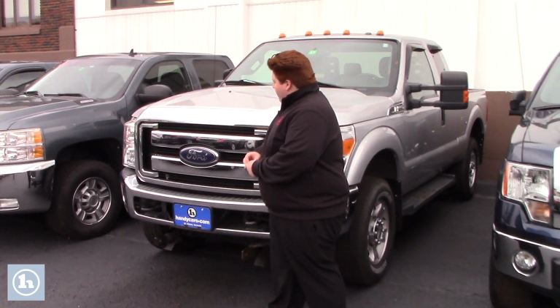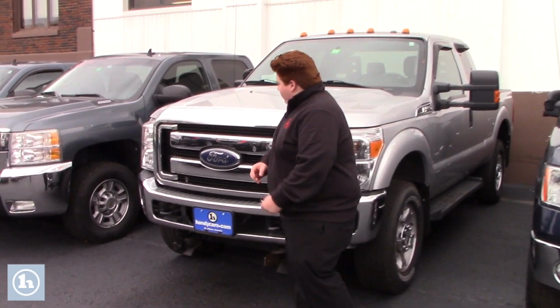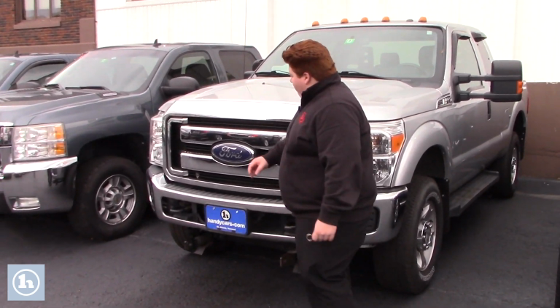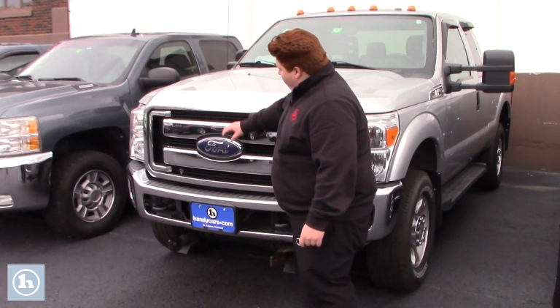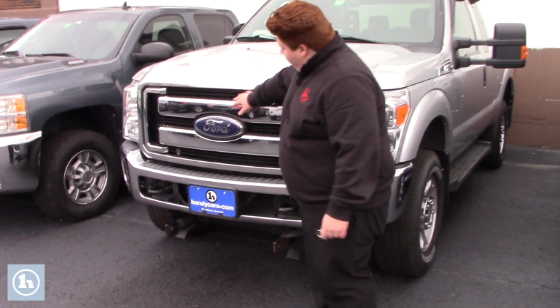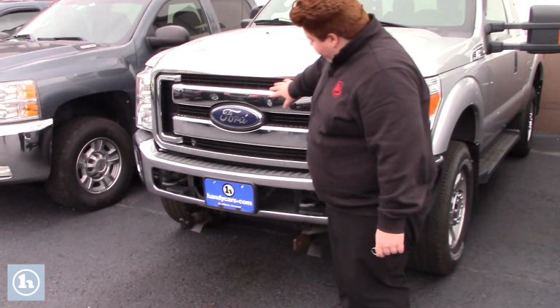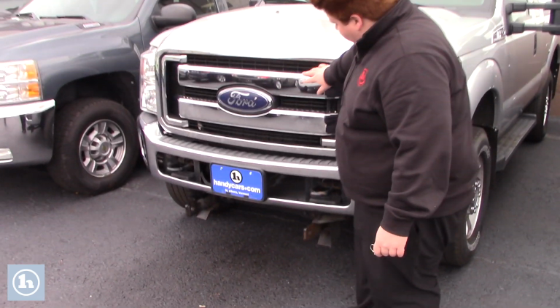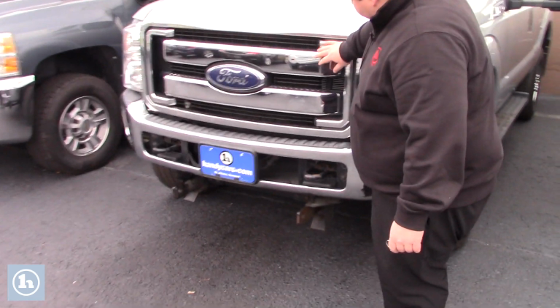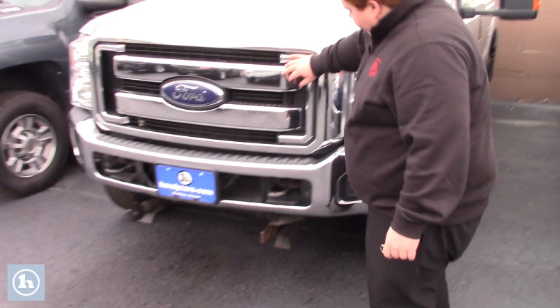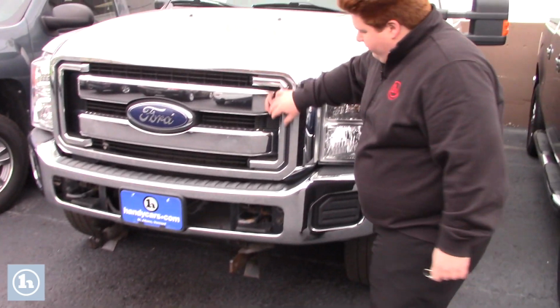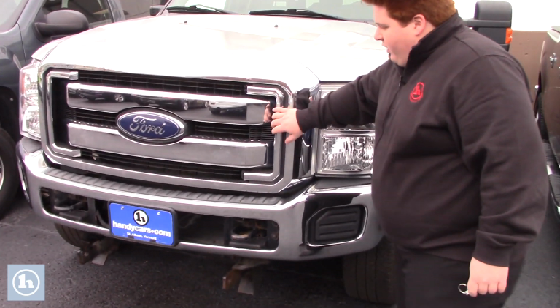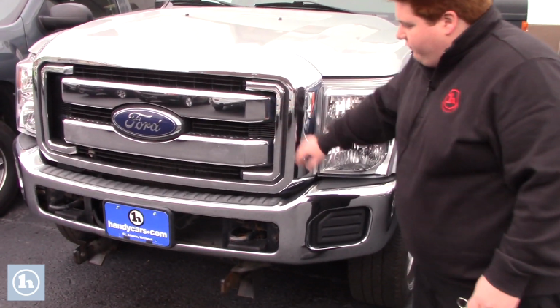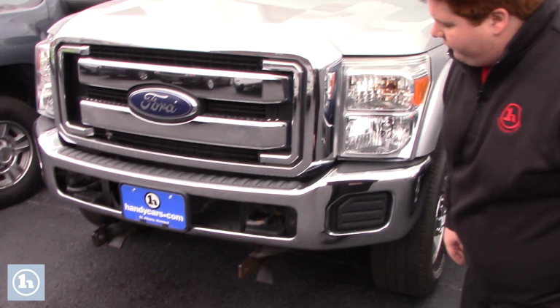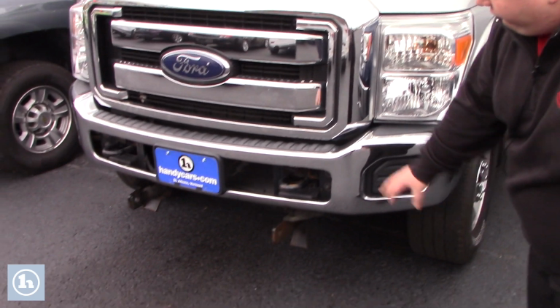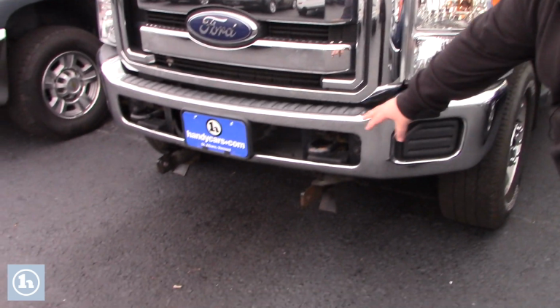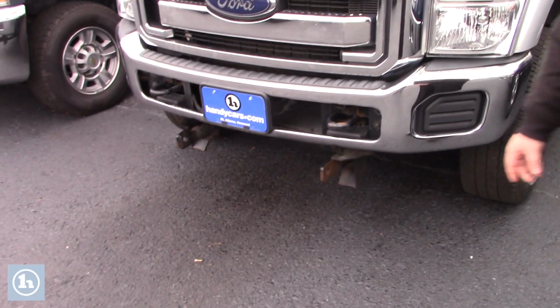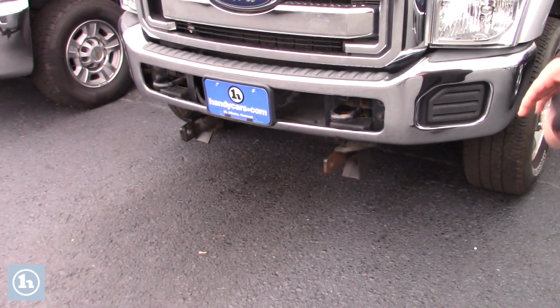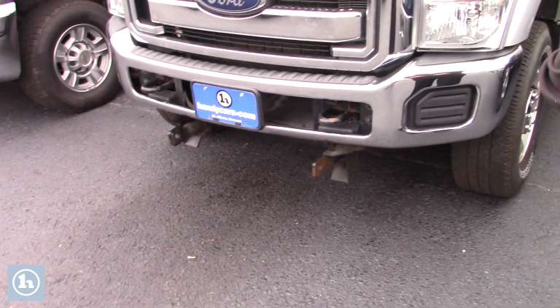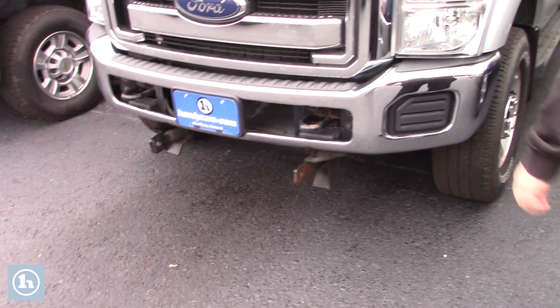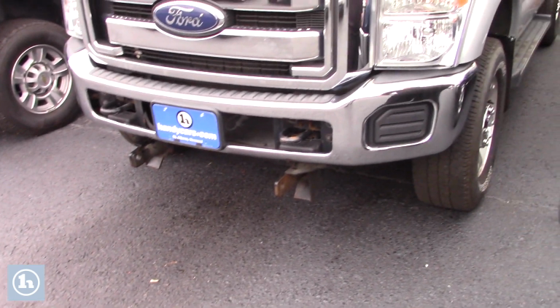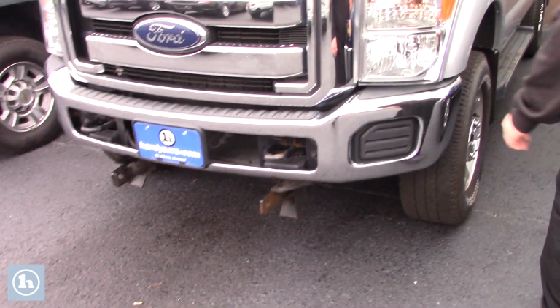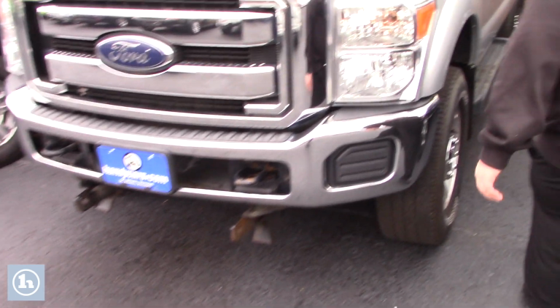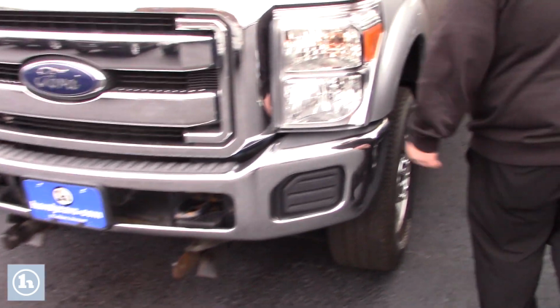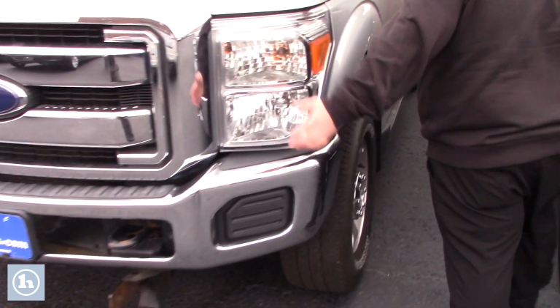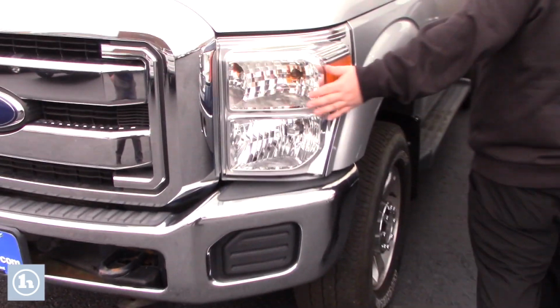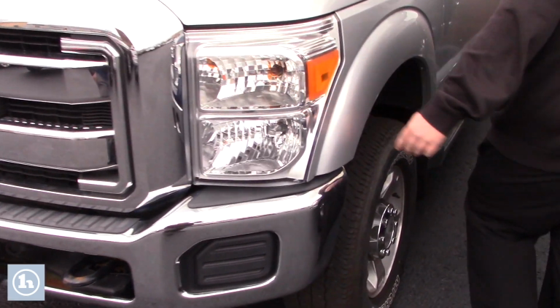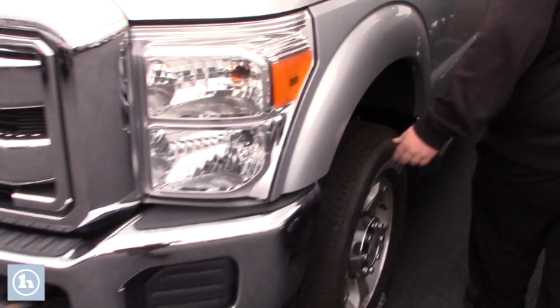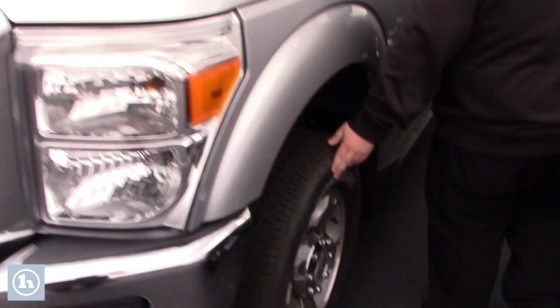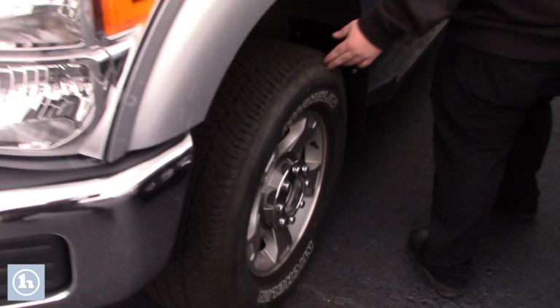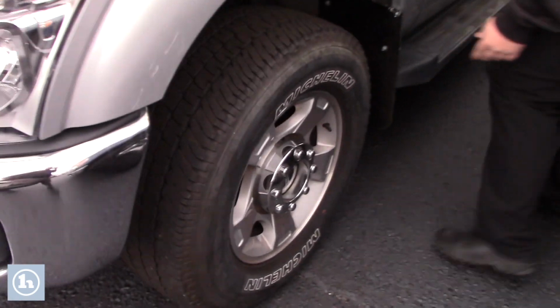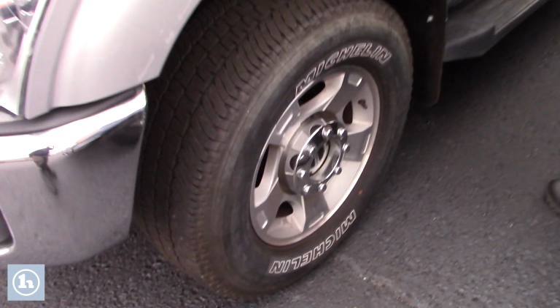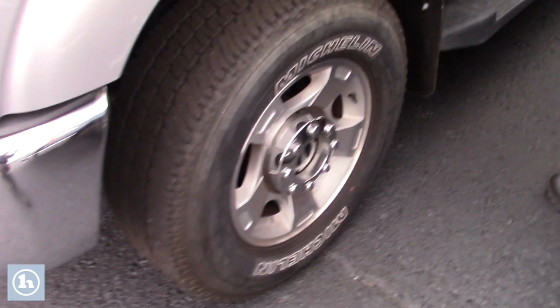Got the nice chrome grille. You do have tow hooks in the front where there was a plow attached to this vehicle. Got your halogen headlamps and a great set of alloy wheels with this one.